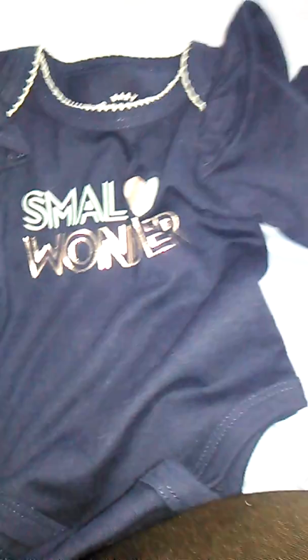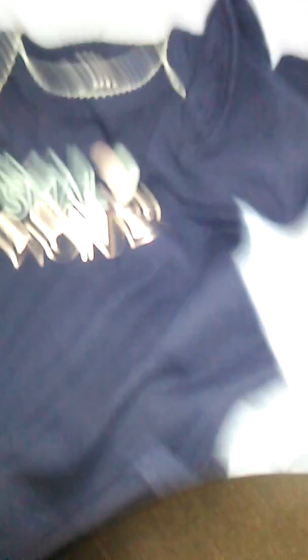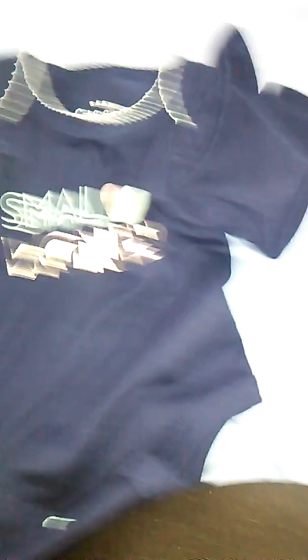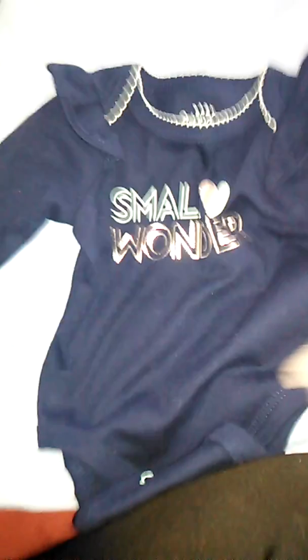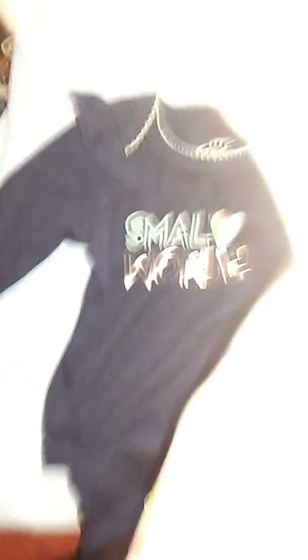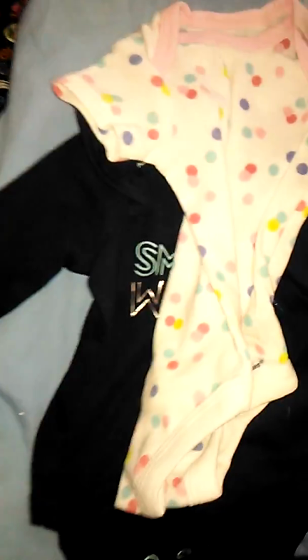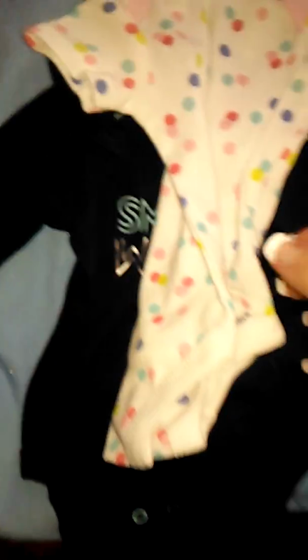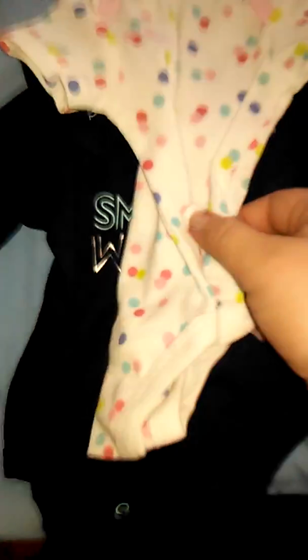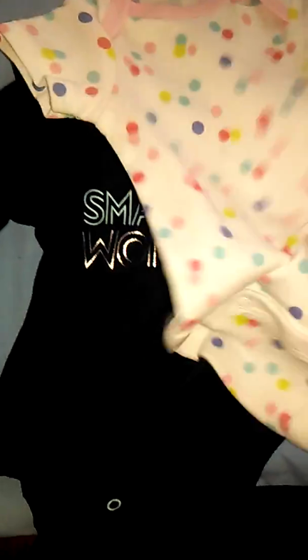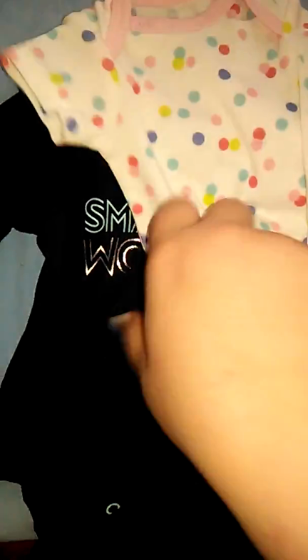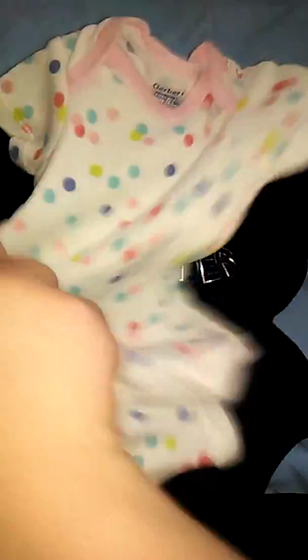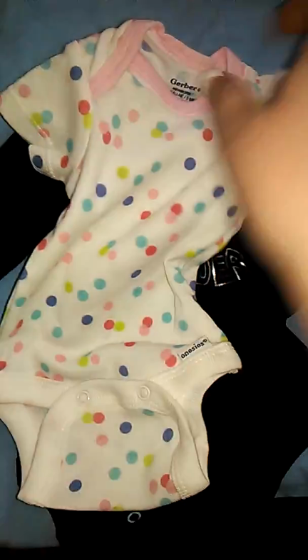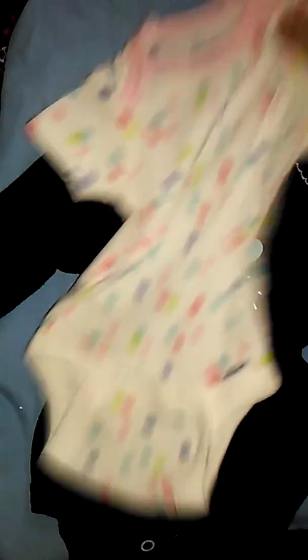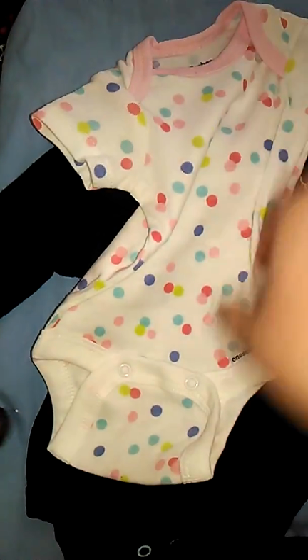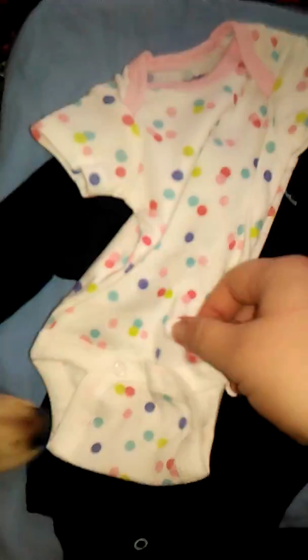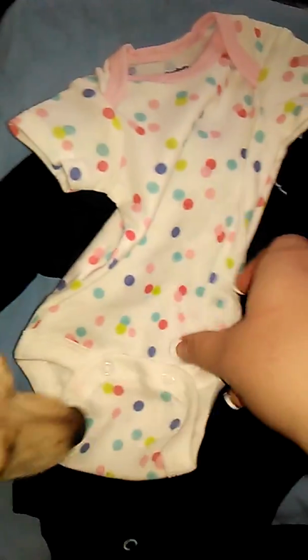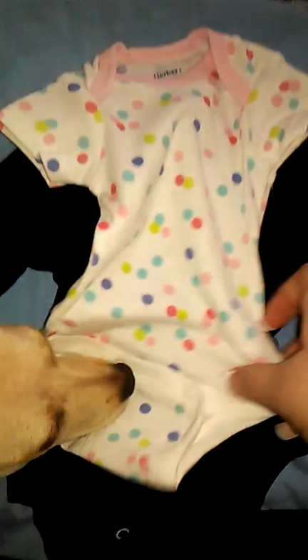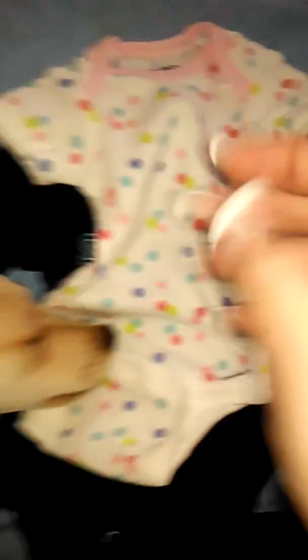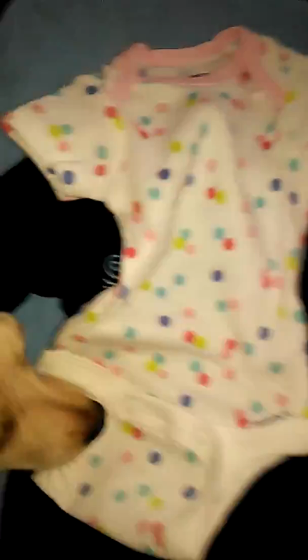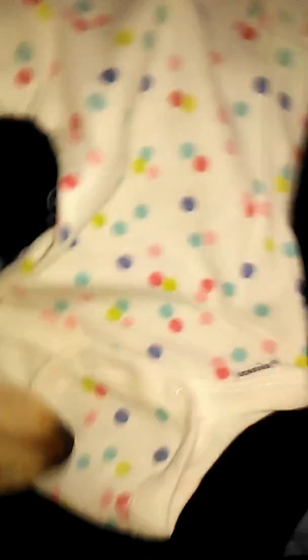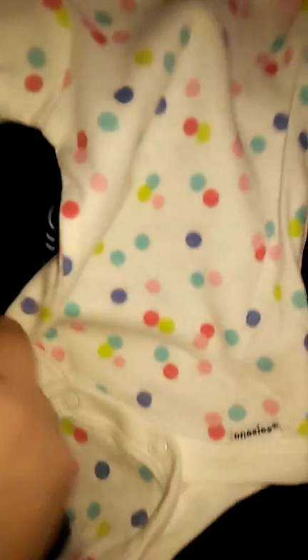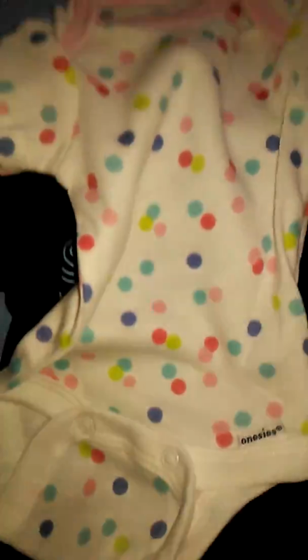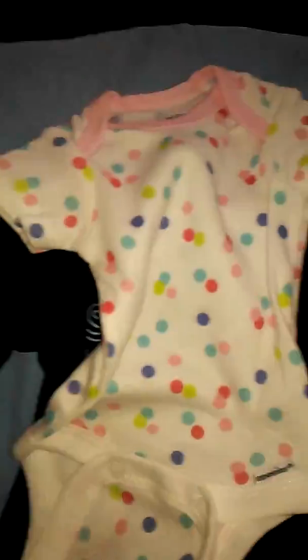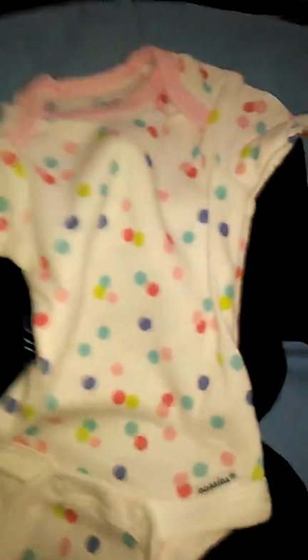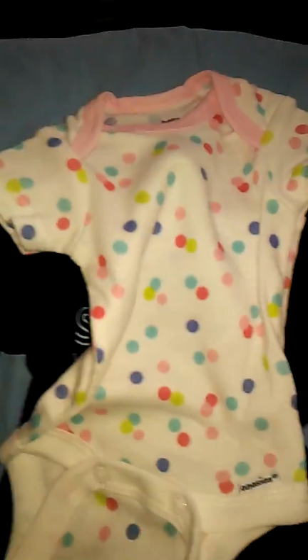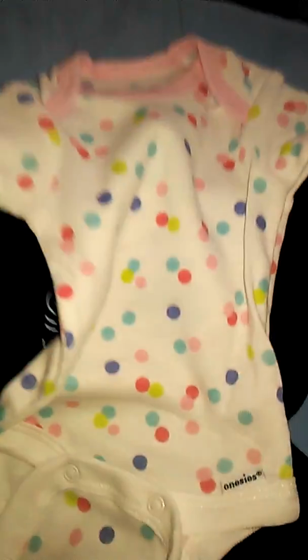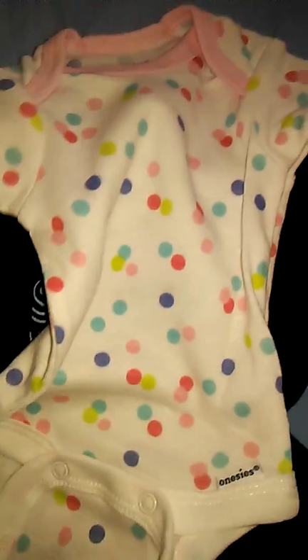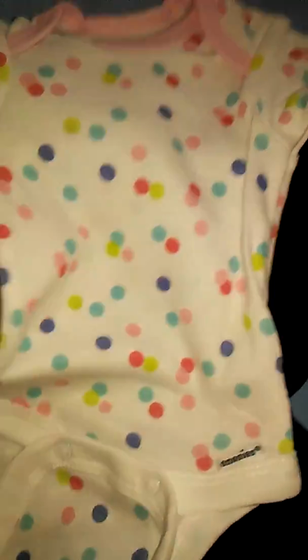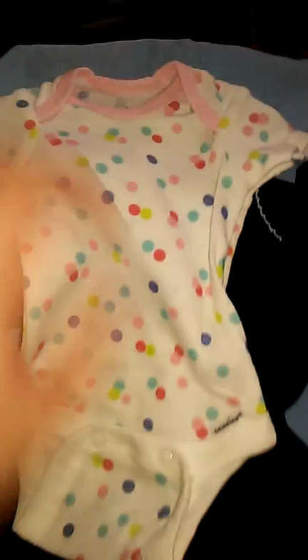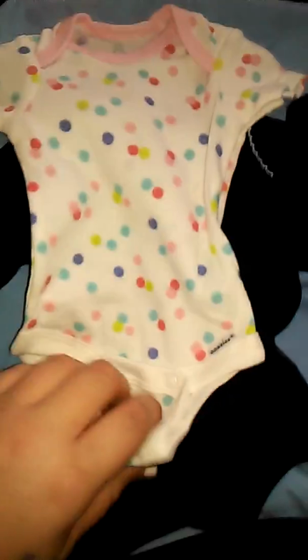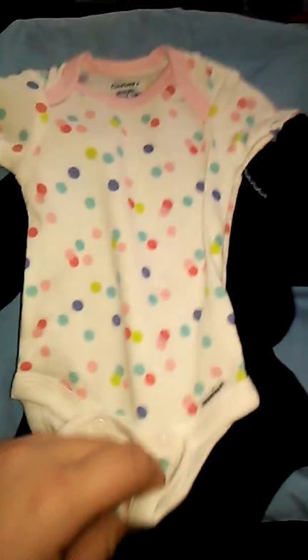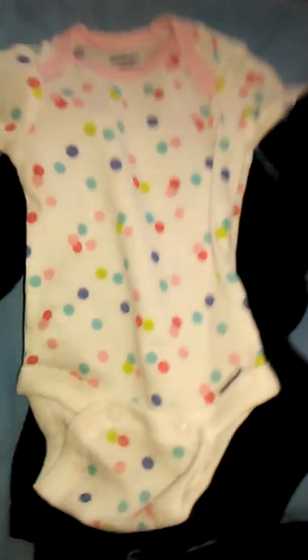Another thing I picked up is this Gerber onesie. It has polka dots on it and it's so cute. I love it.